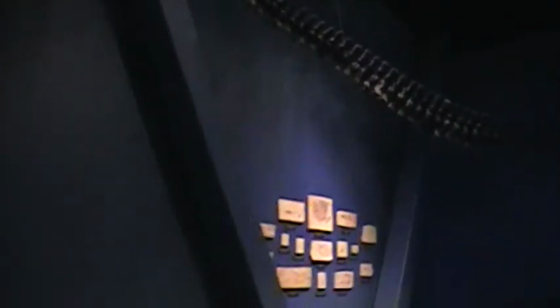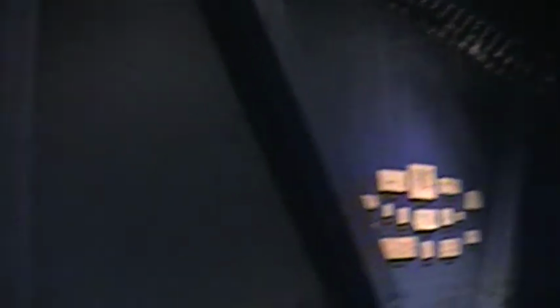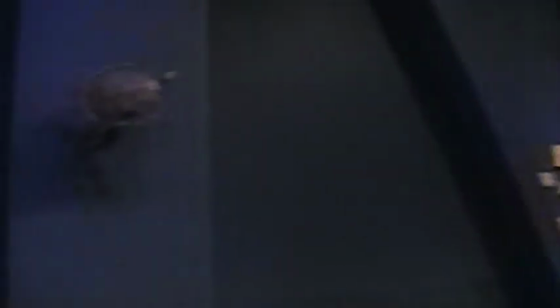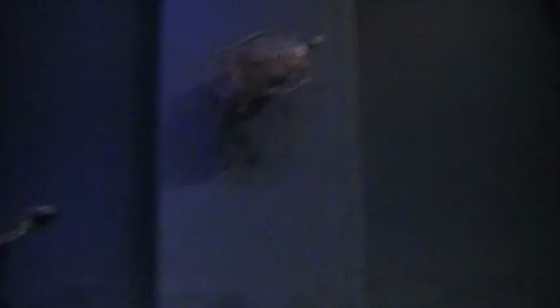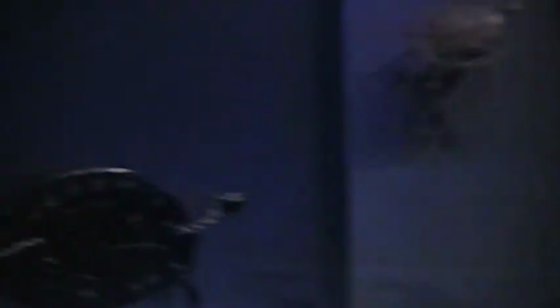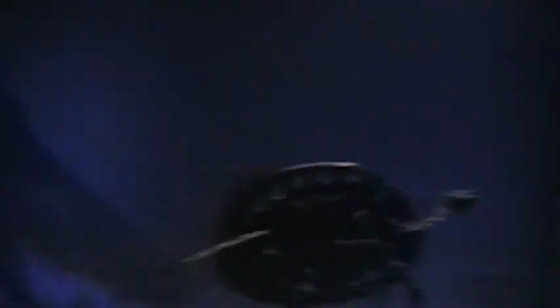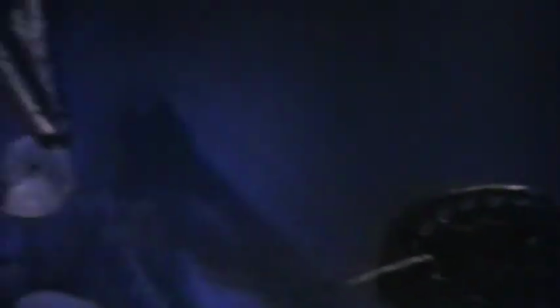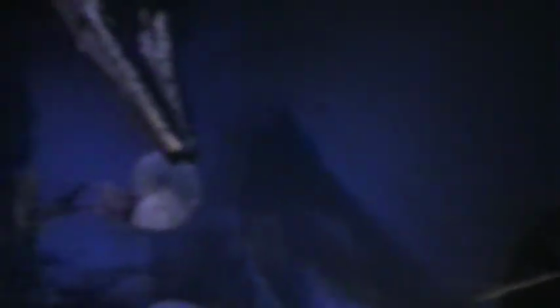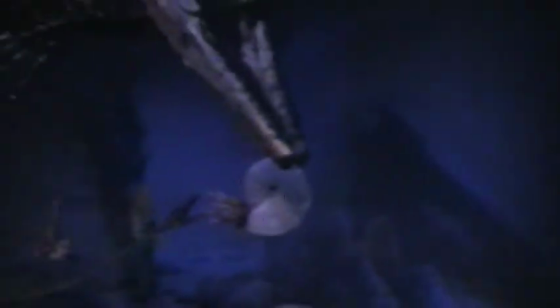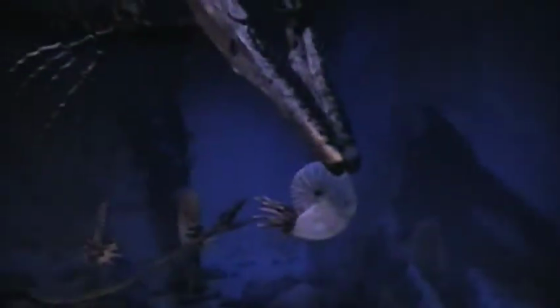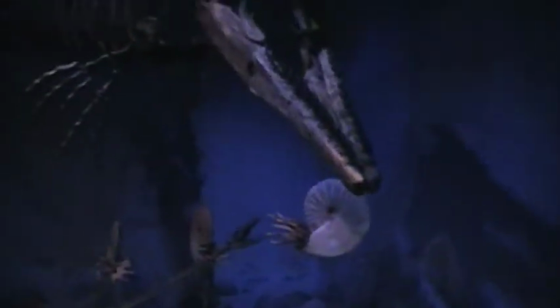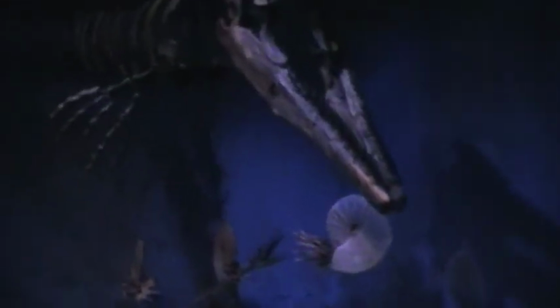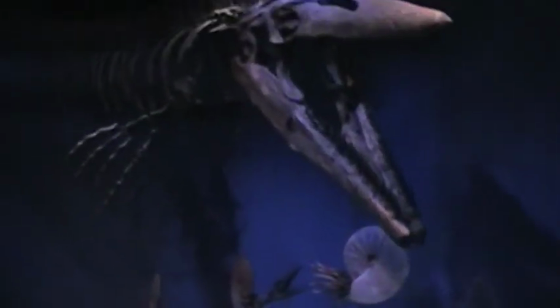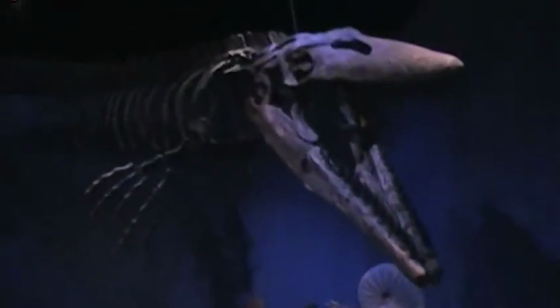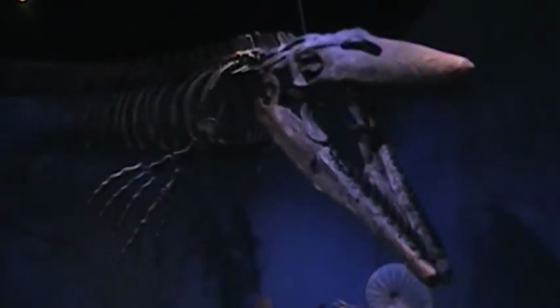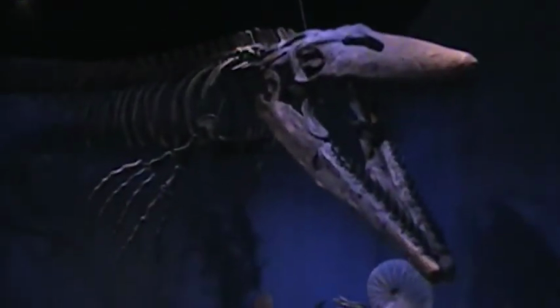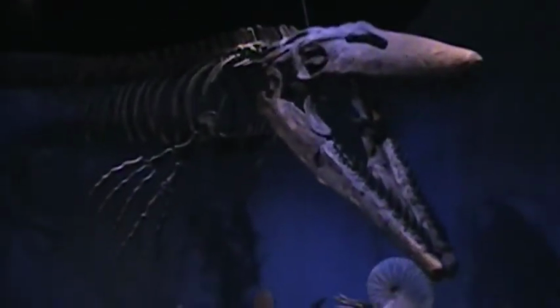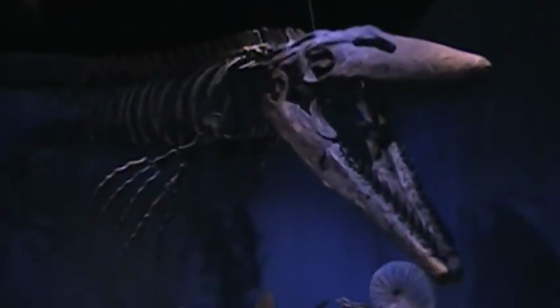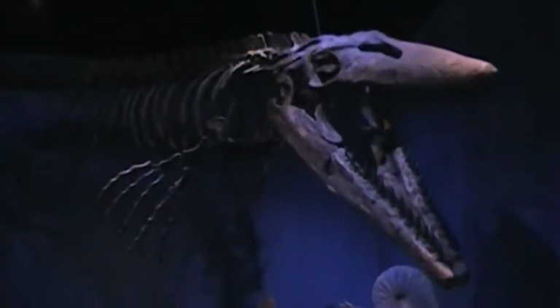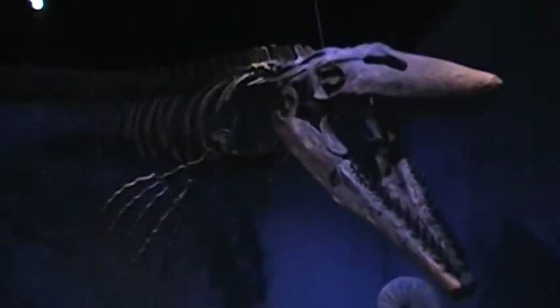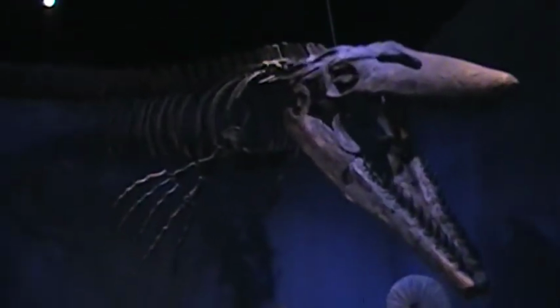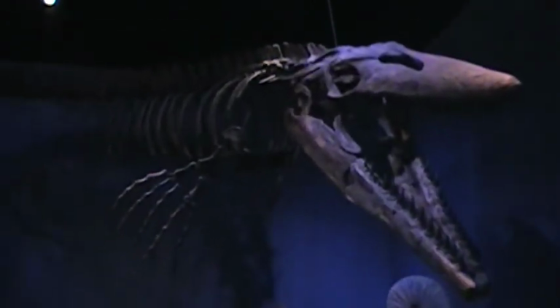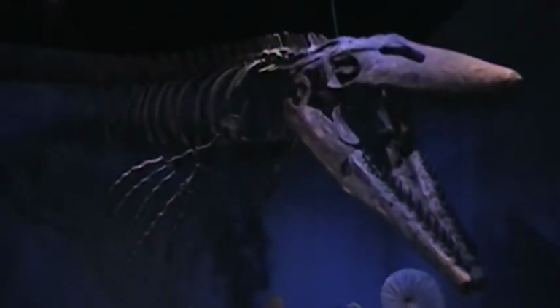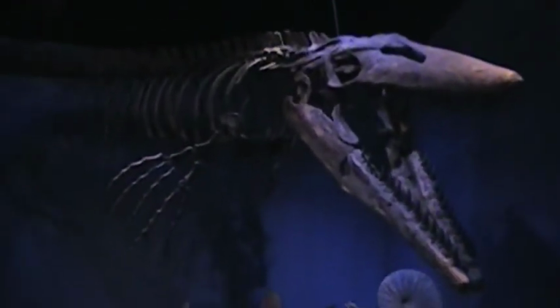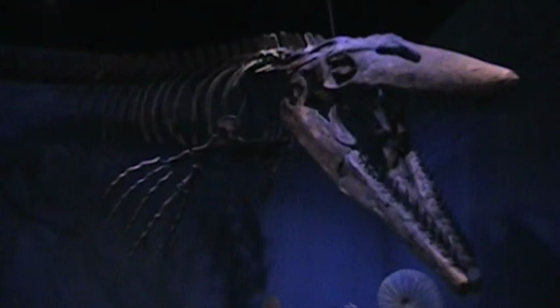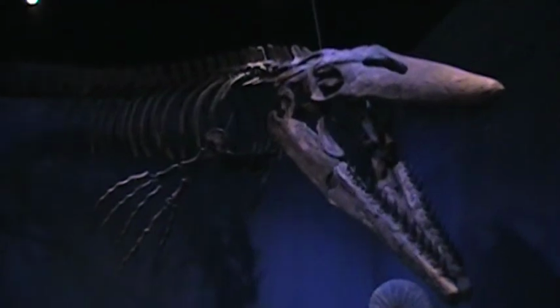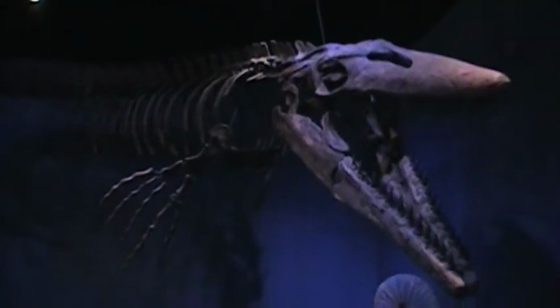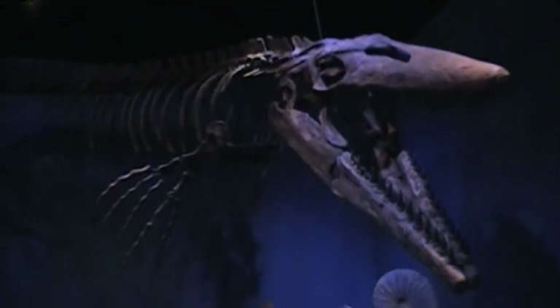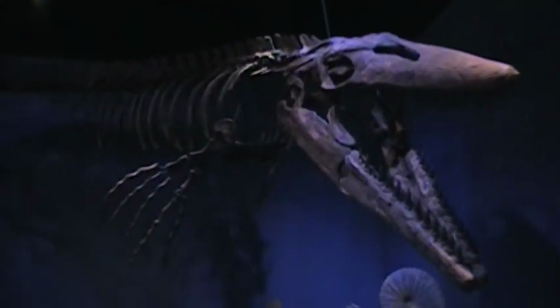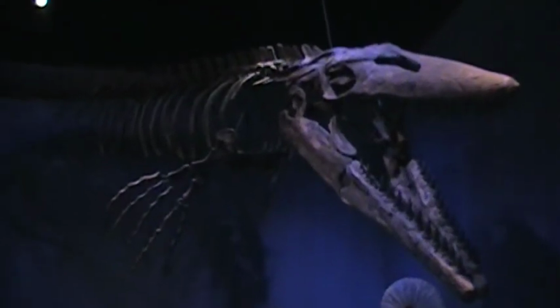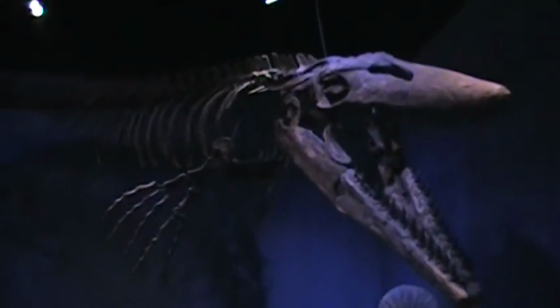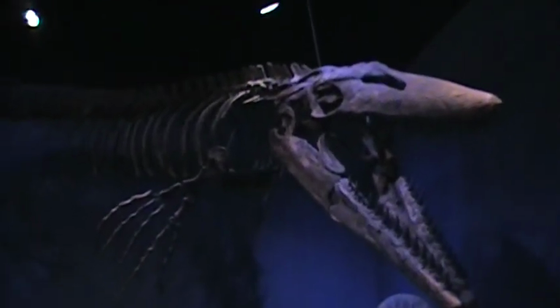And over here is a huge sea reptile called Tylosaurus.